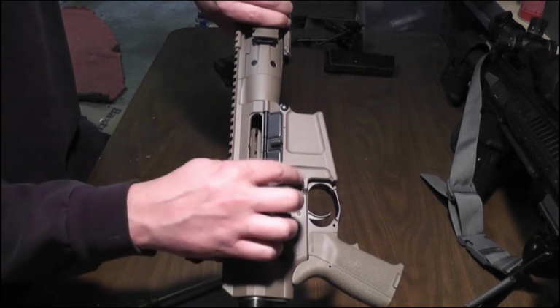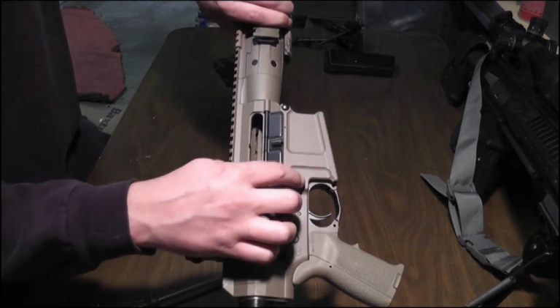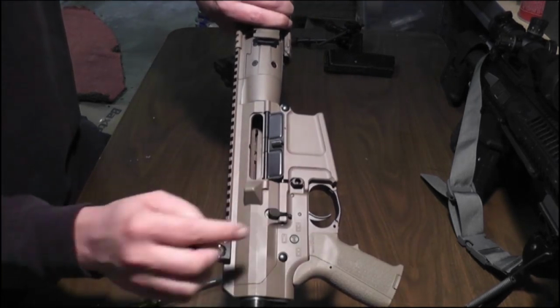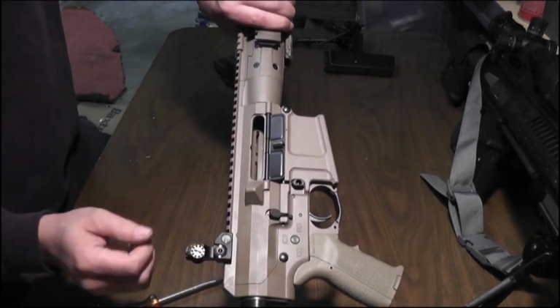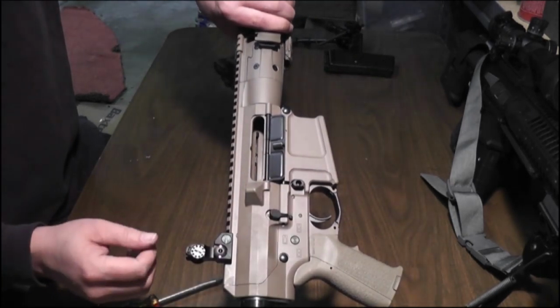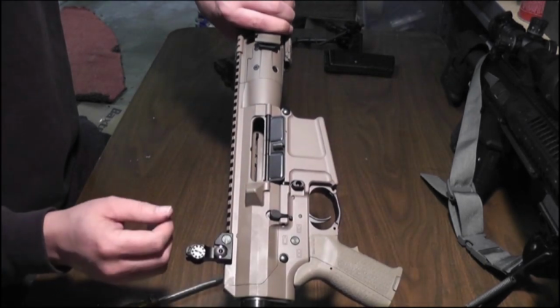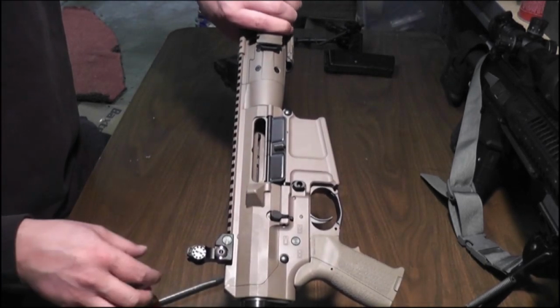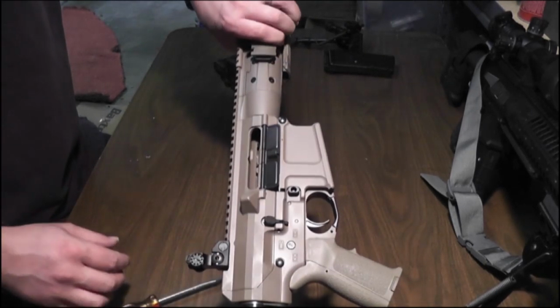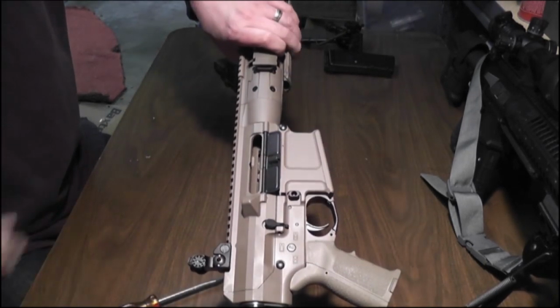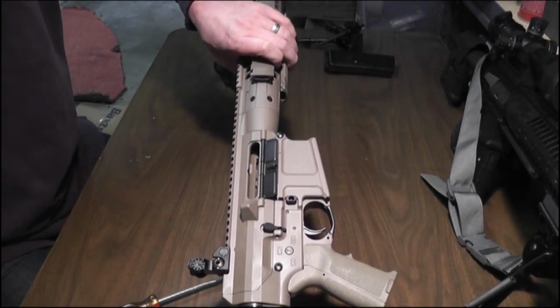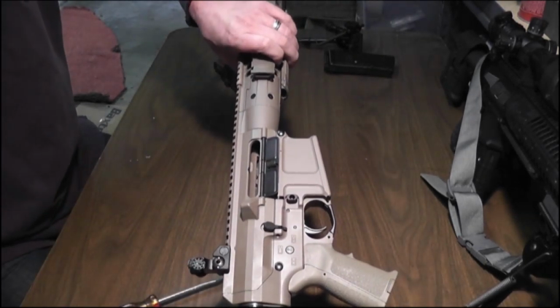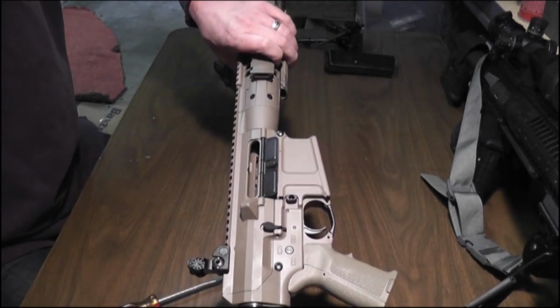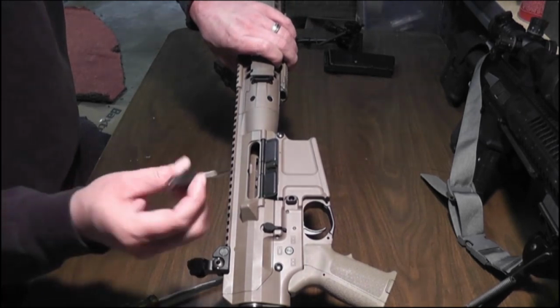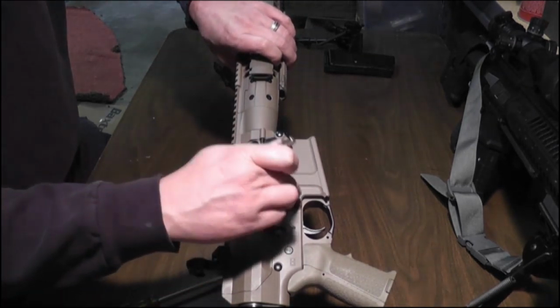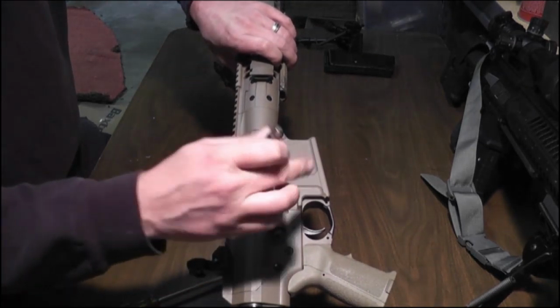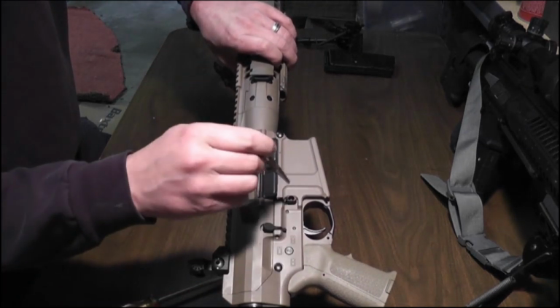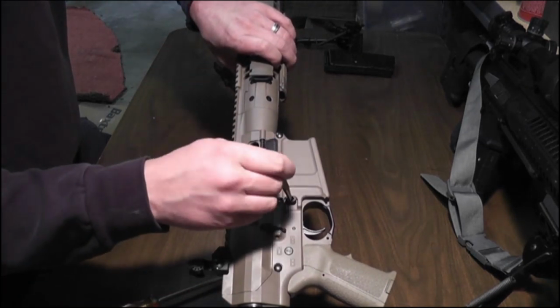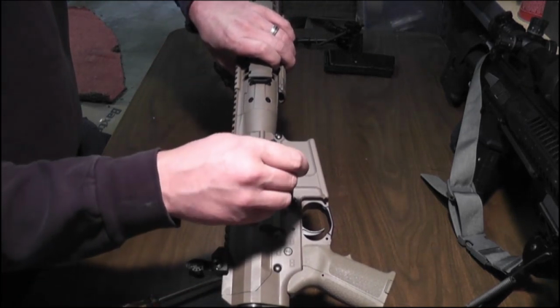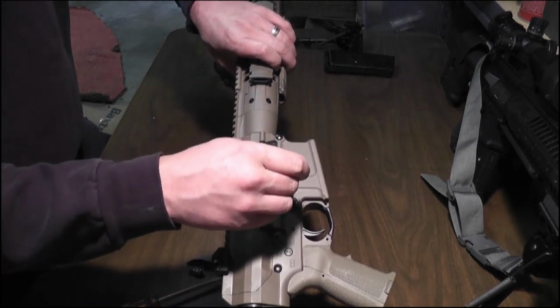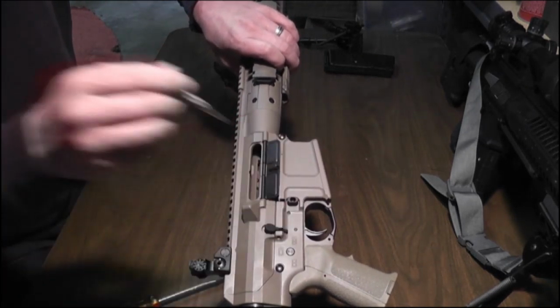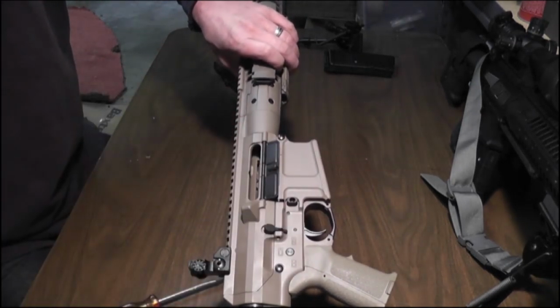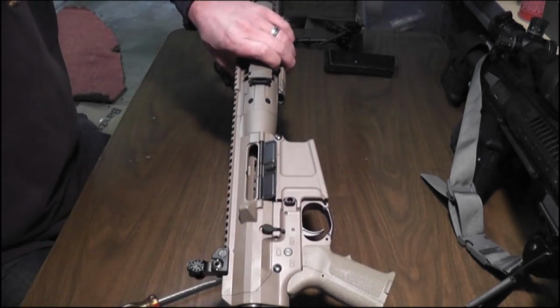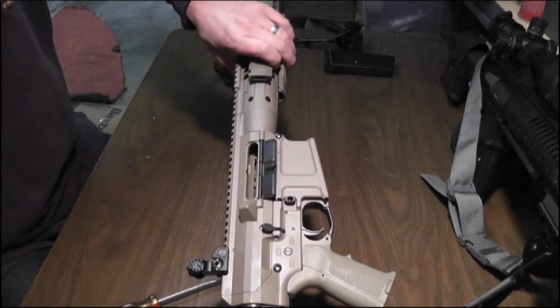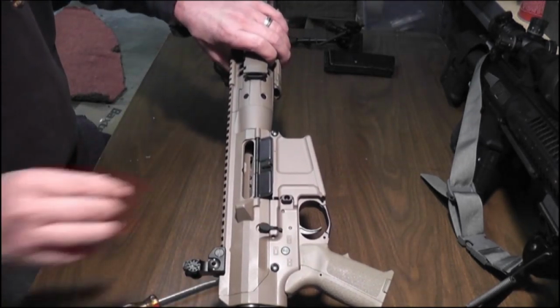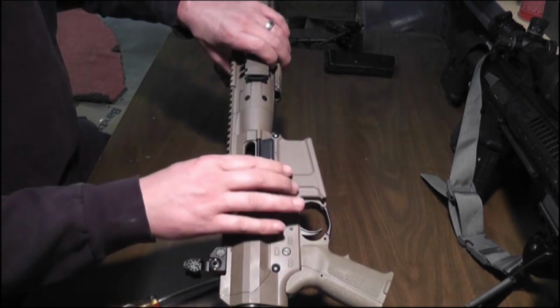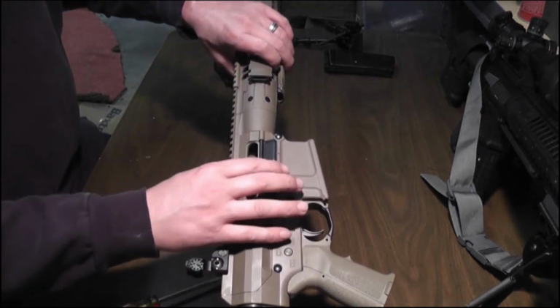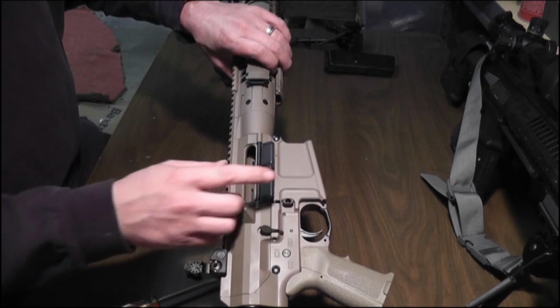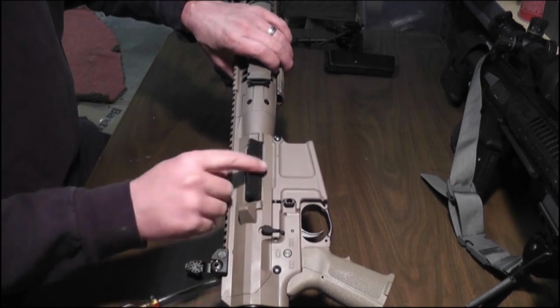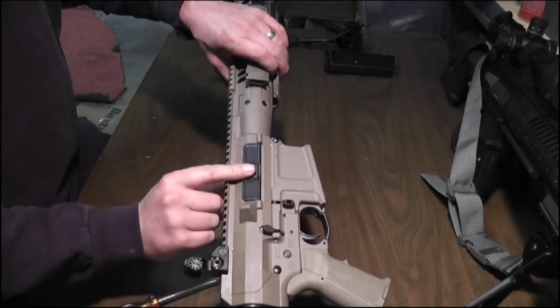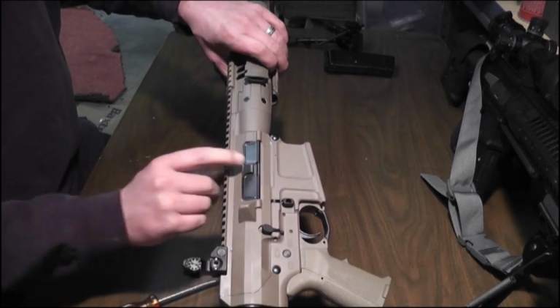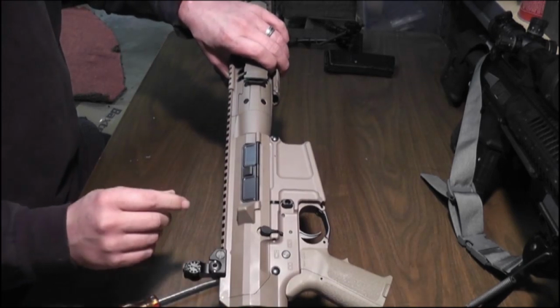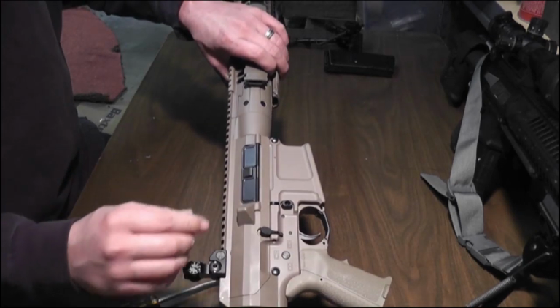Obviously there's a standard magazine release, except it's the California version so you can't push on it — you gotta have a tool. And there's a standard AR-style dust cover.